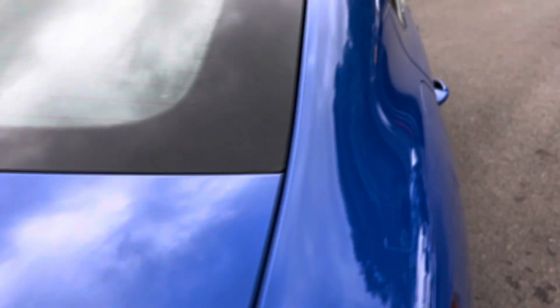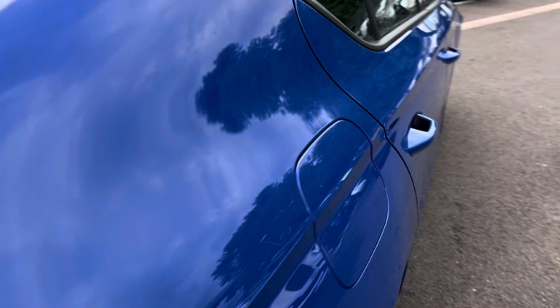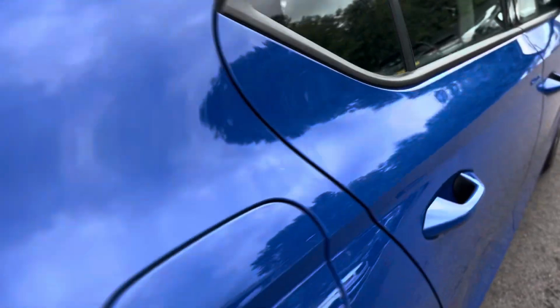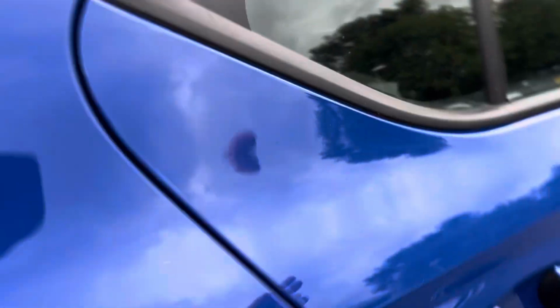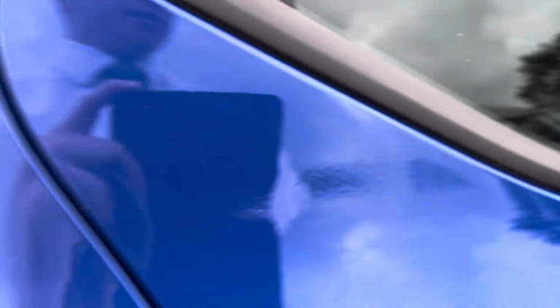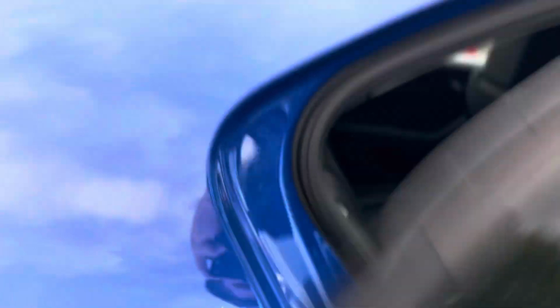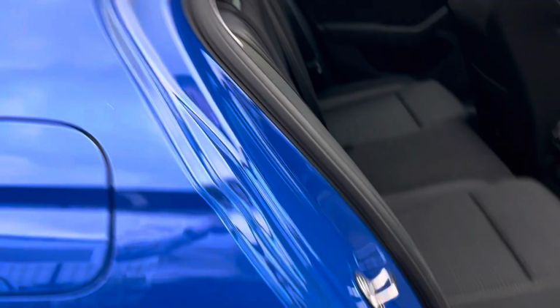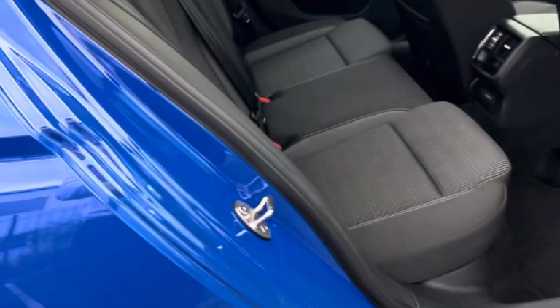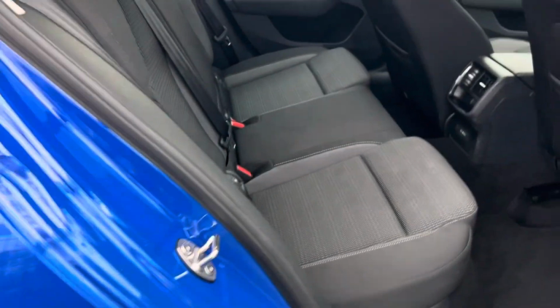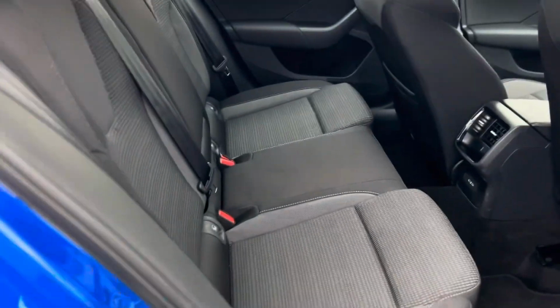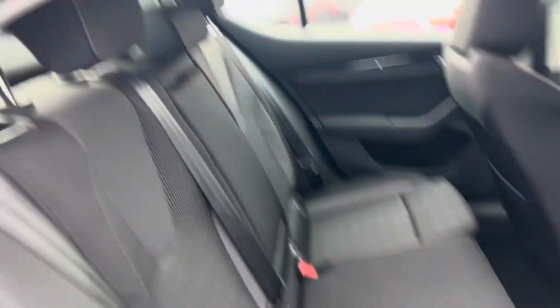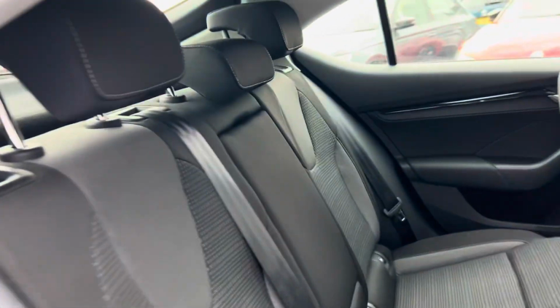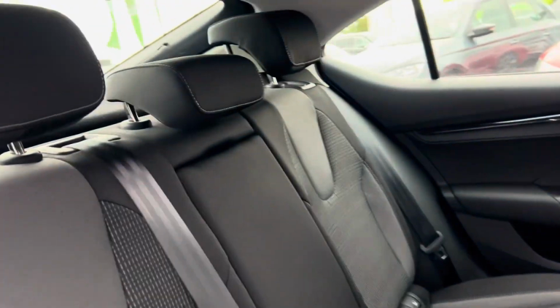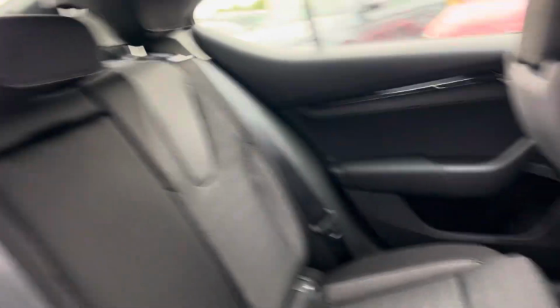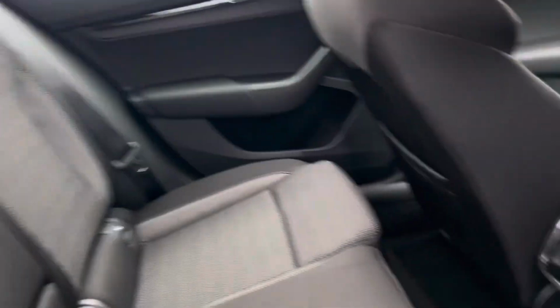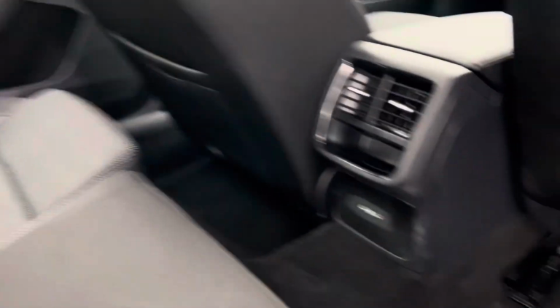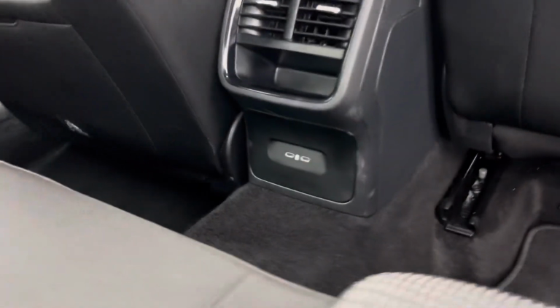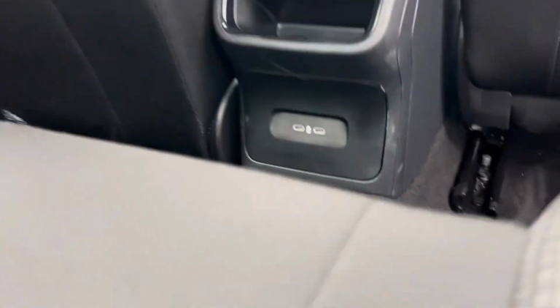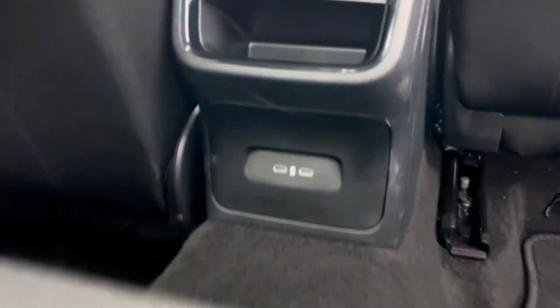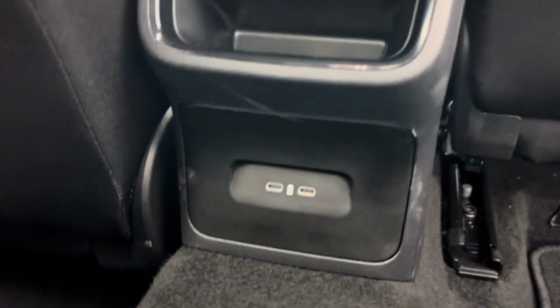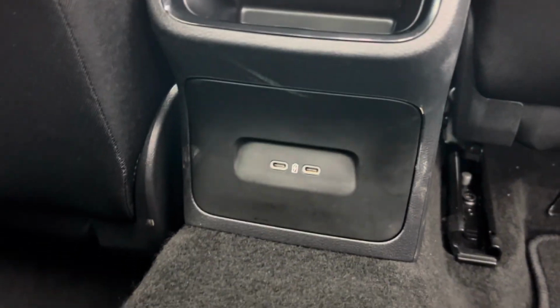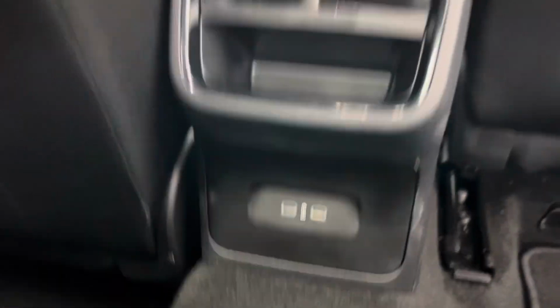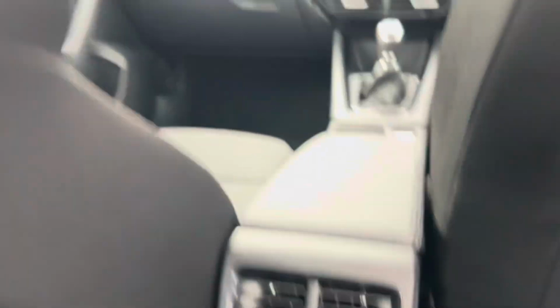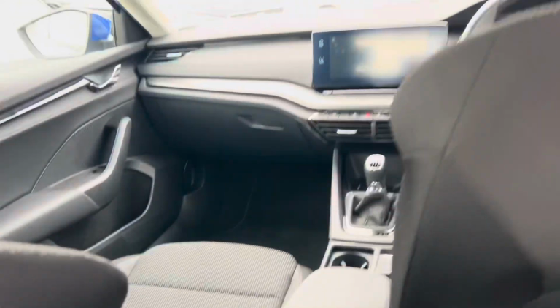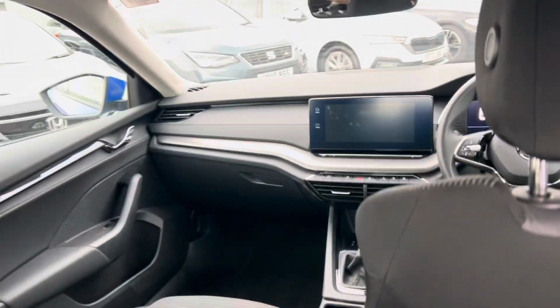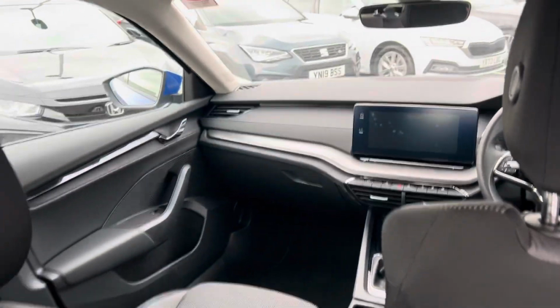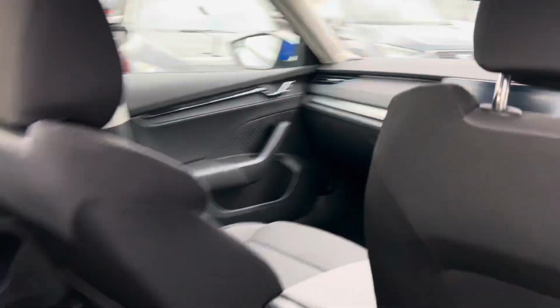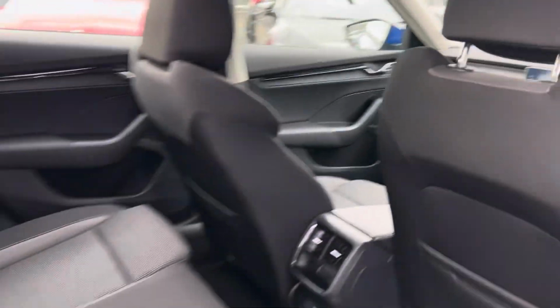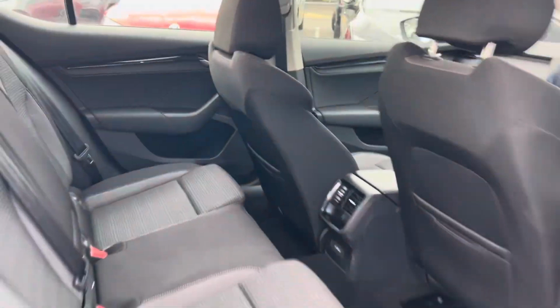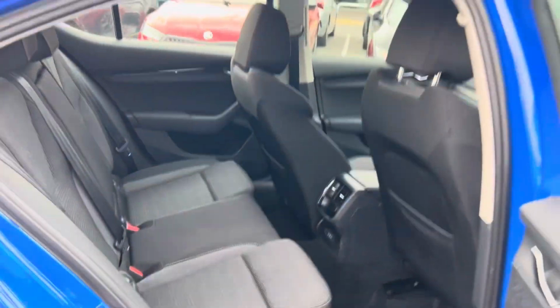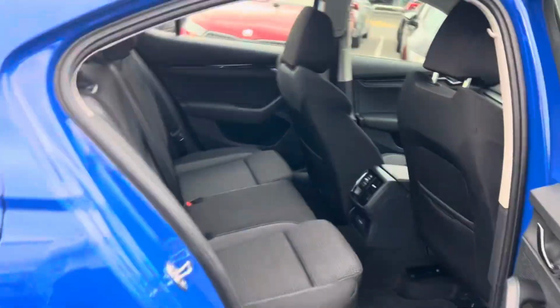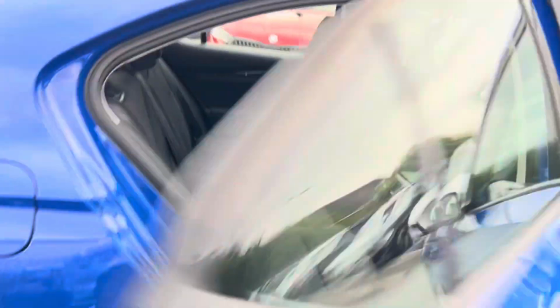Around to the back passenger seats, full cloth interior. We've also got two USB-C ports just at the back here. Coming round to the front.